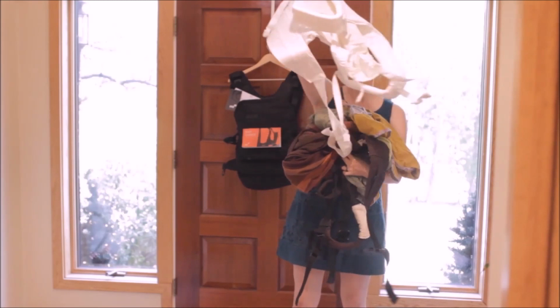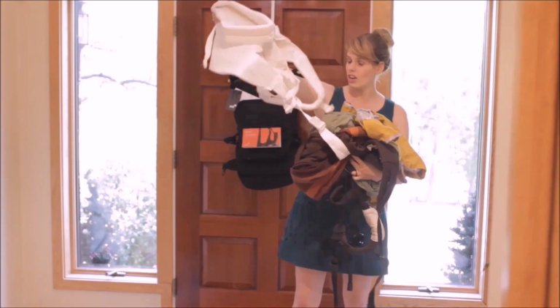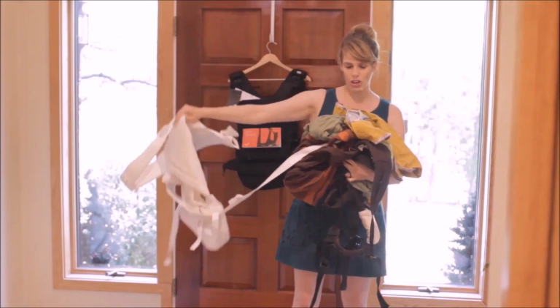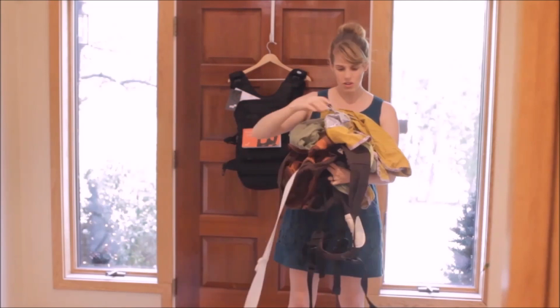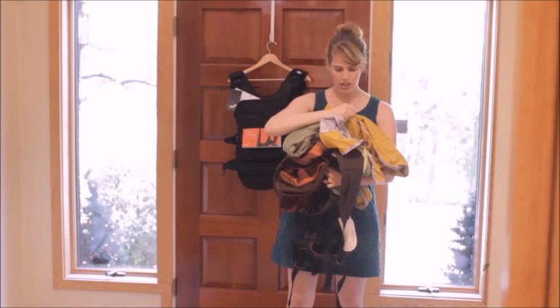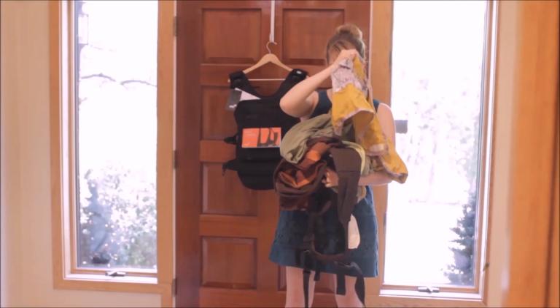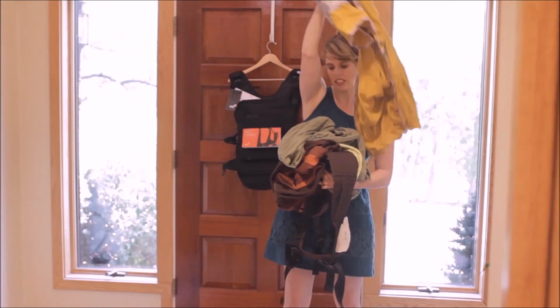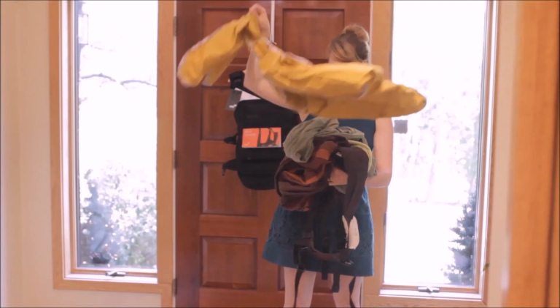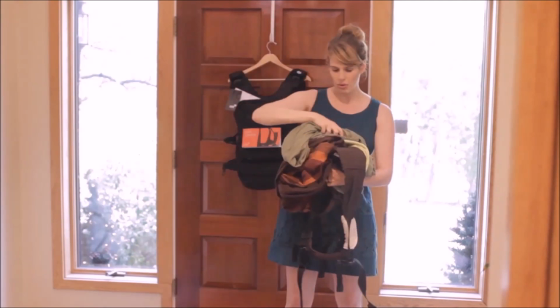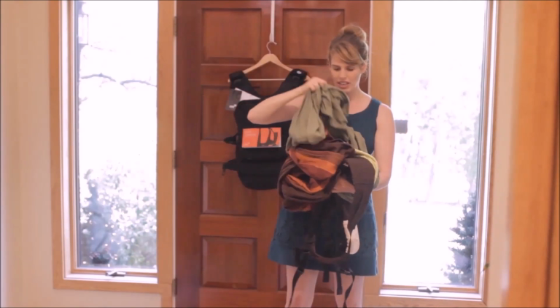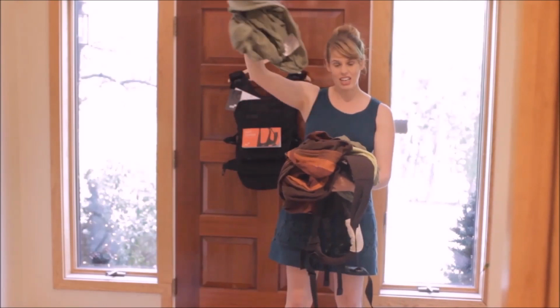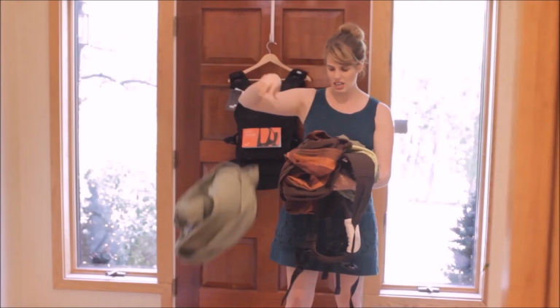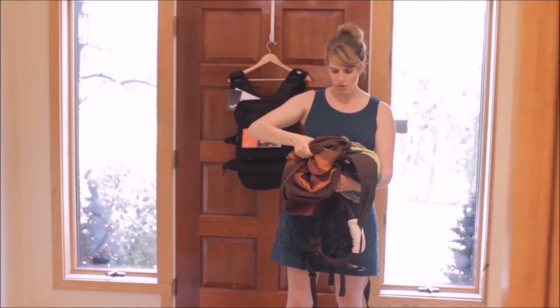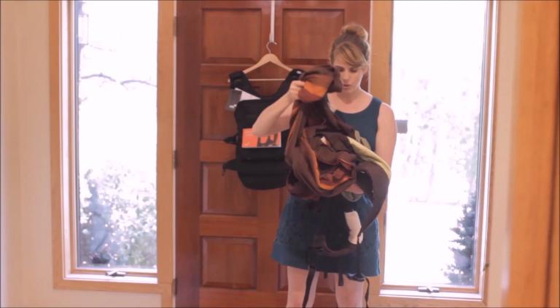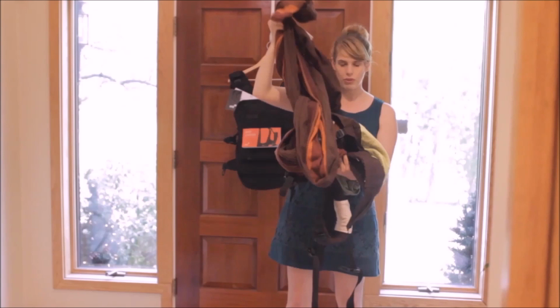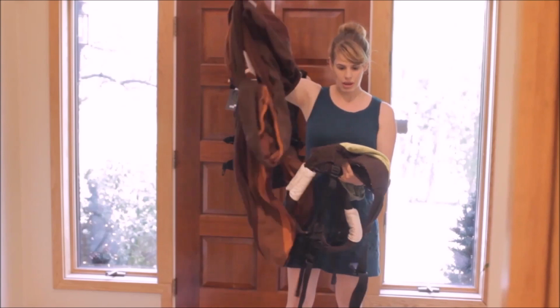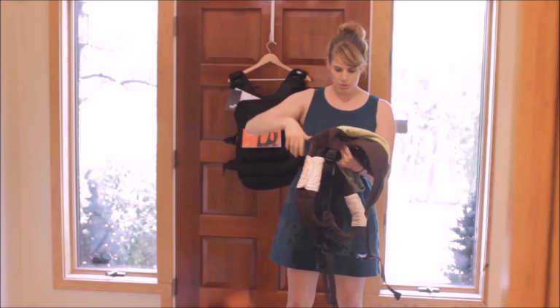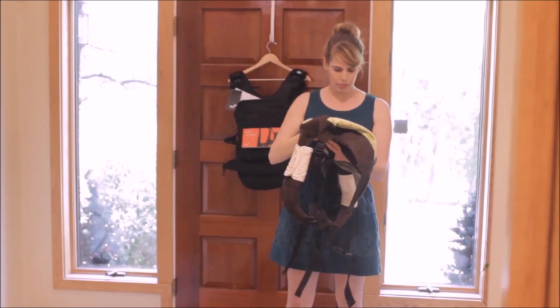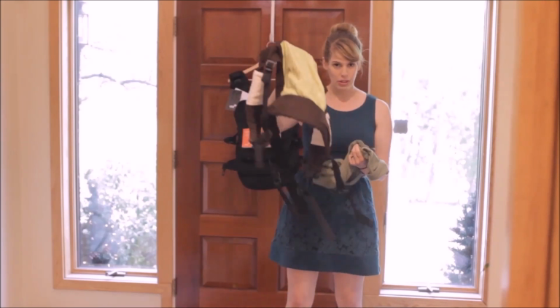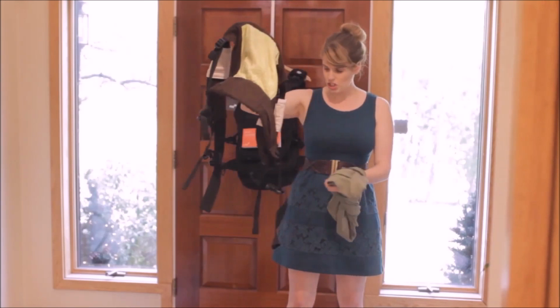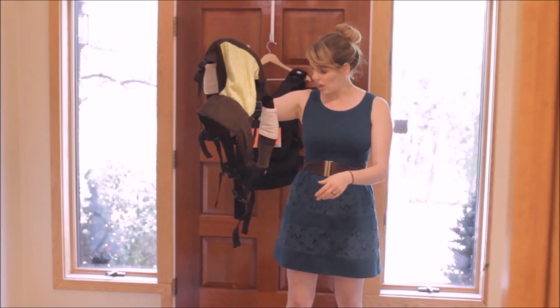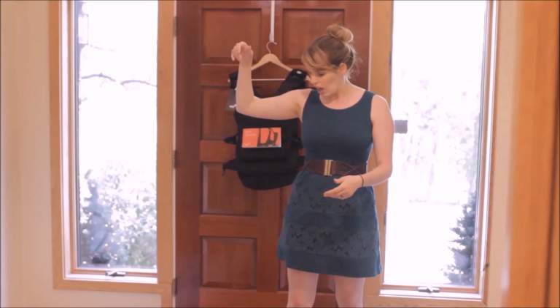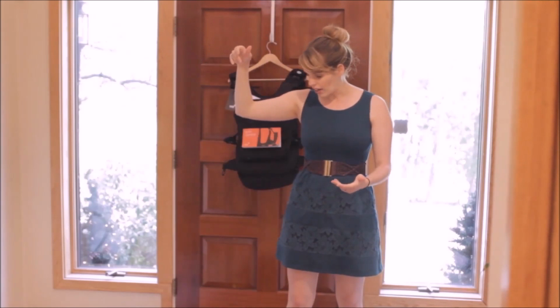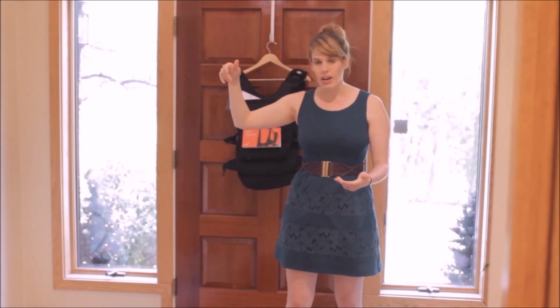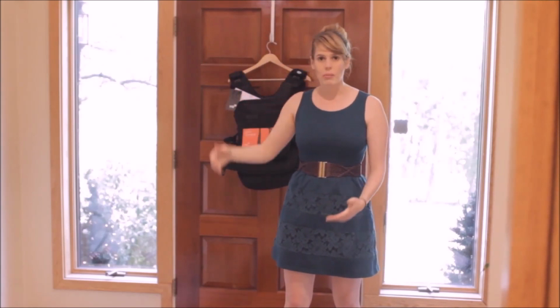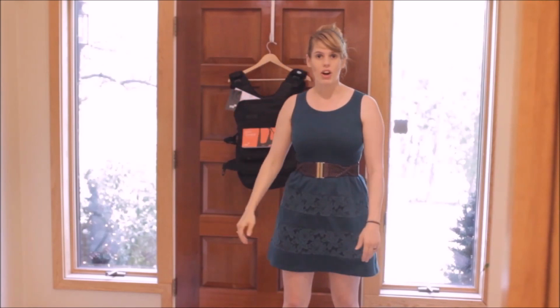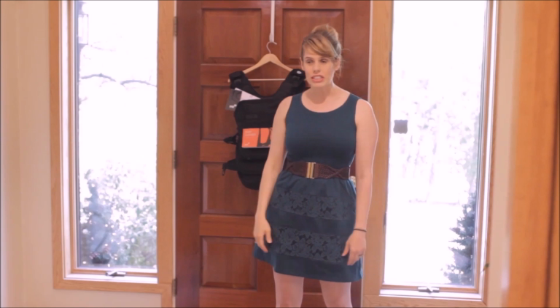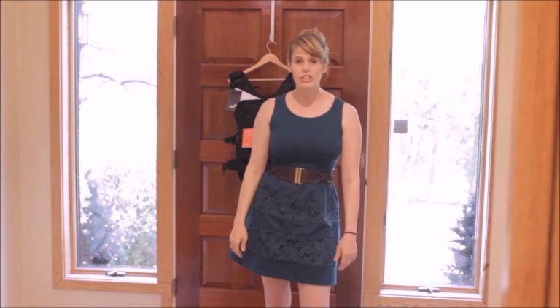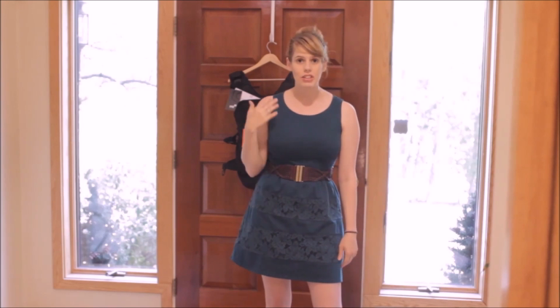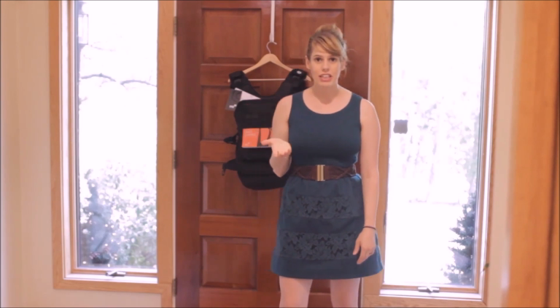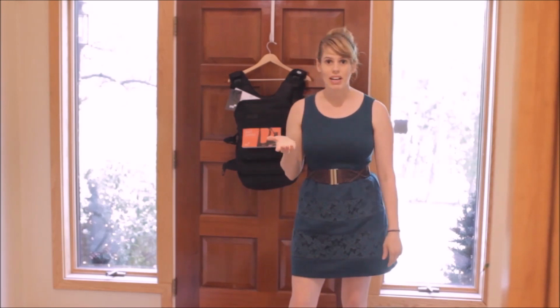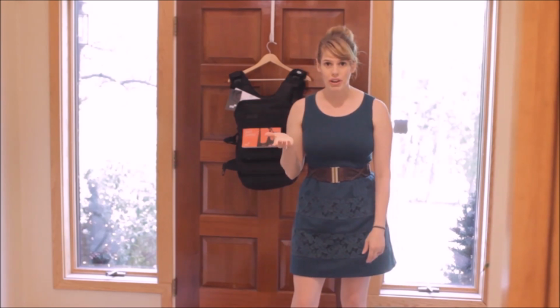We've got an Ergo, we've got a Ring Sling, we've got a Catan, we've got a woven wrap, we've got a Boba 3G — and somehow amongst all these carriers I still felt the need to buy another one.